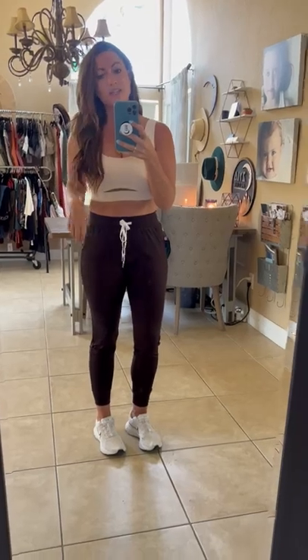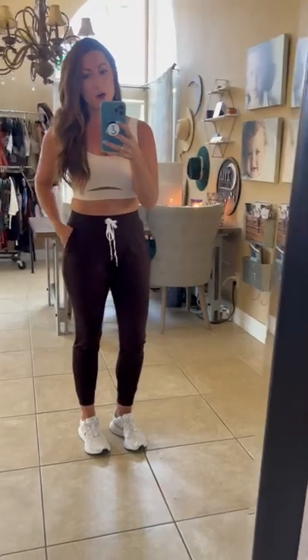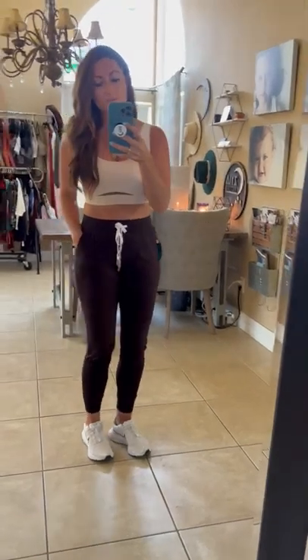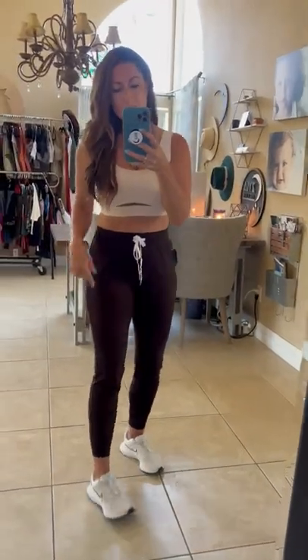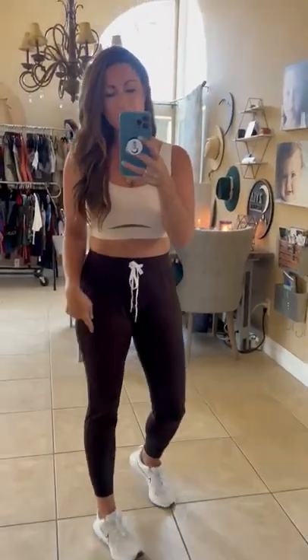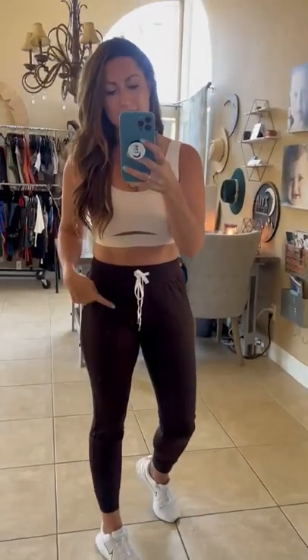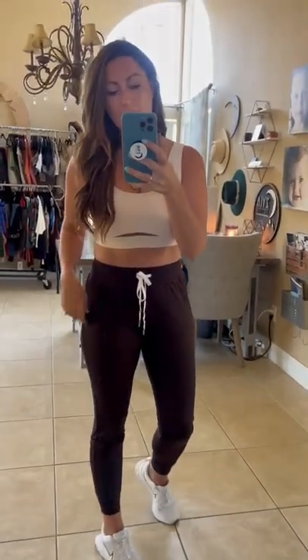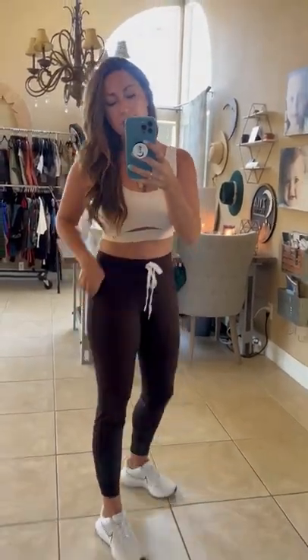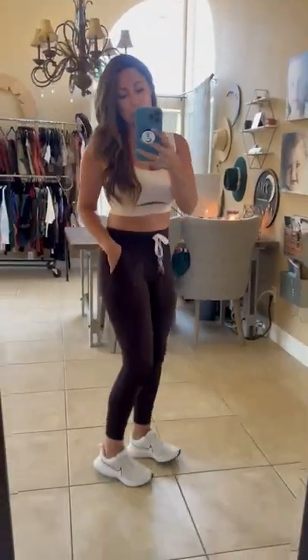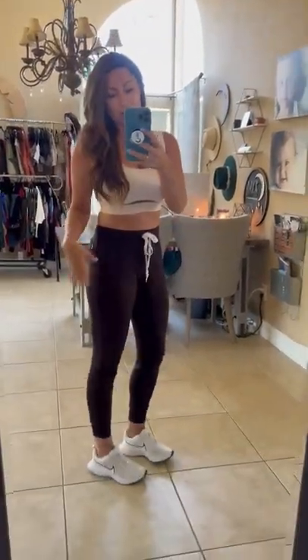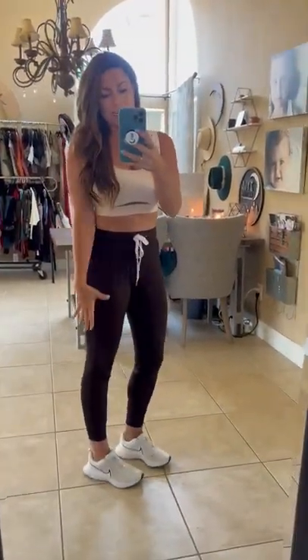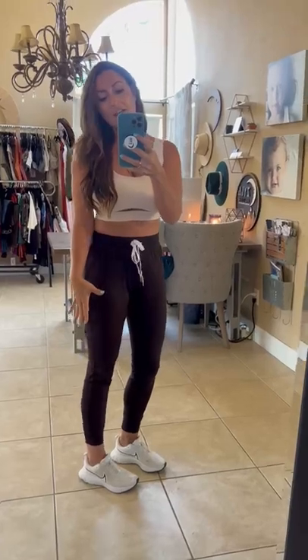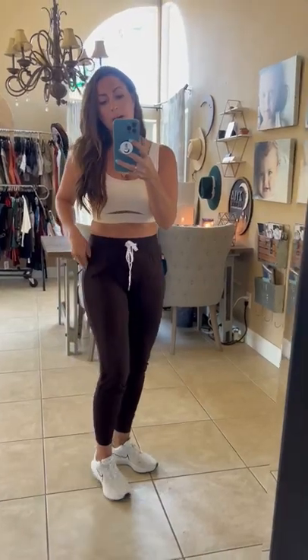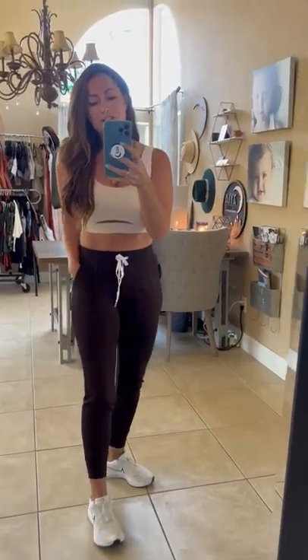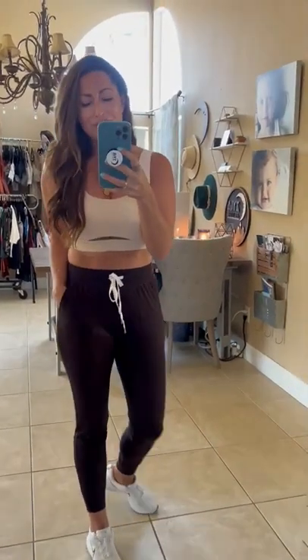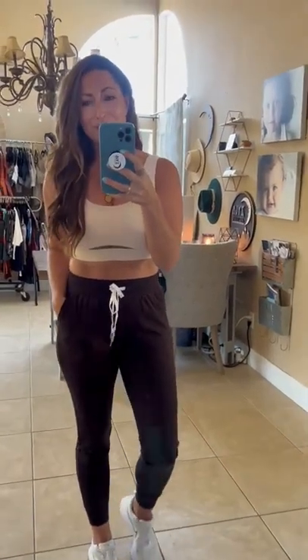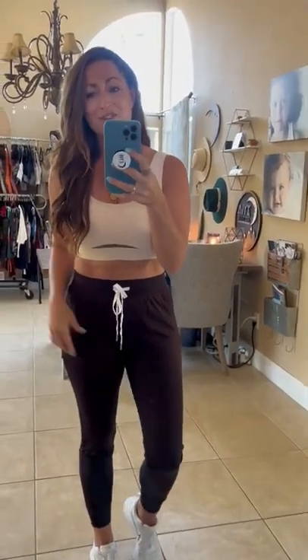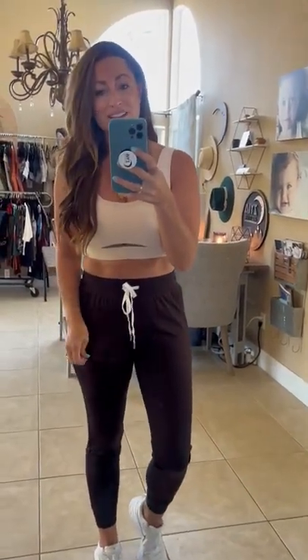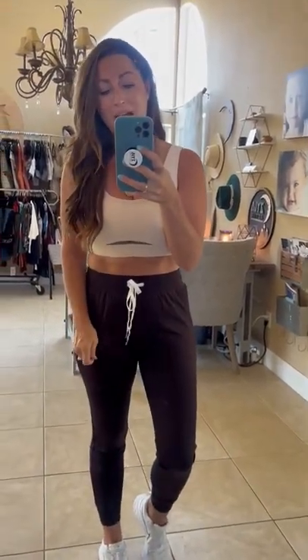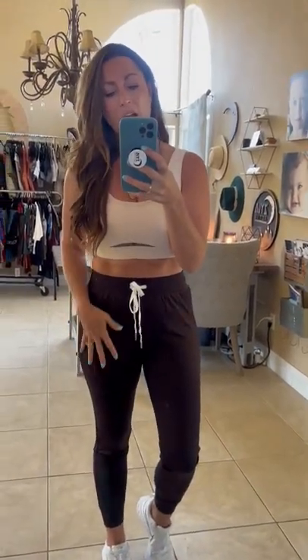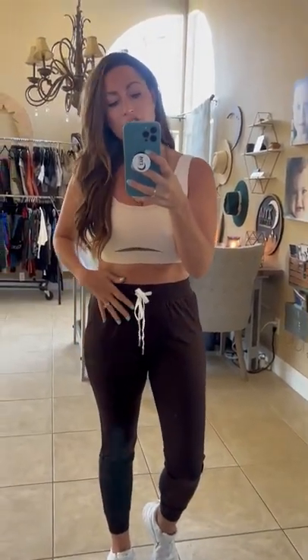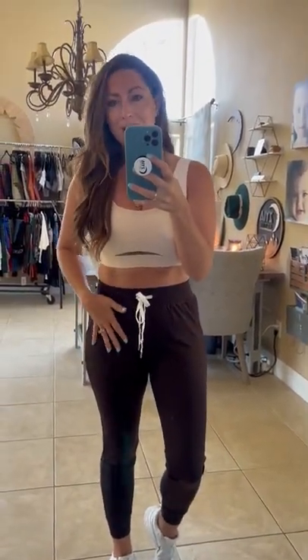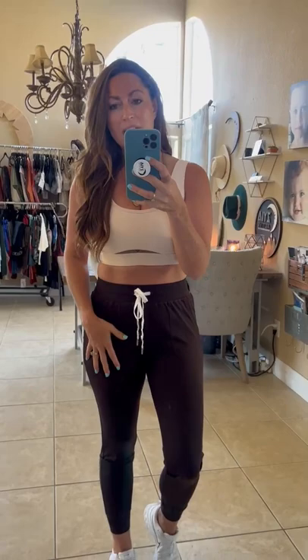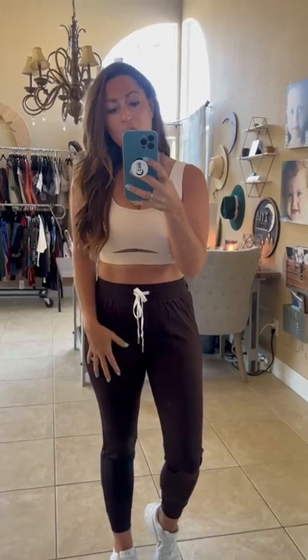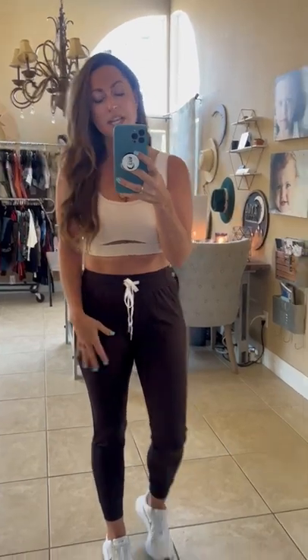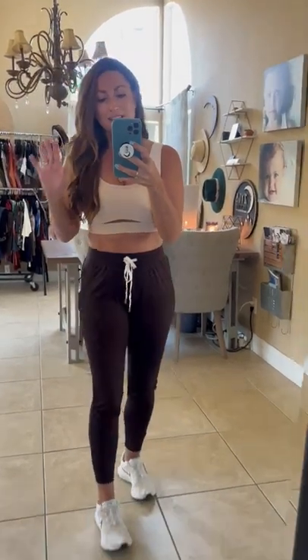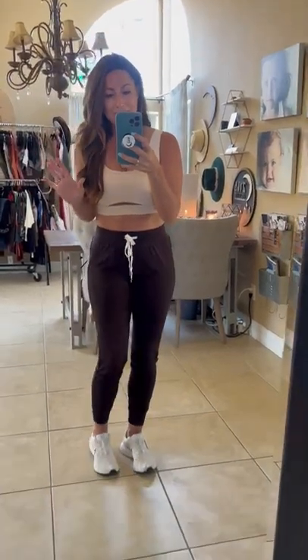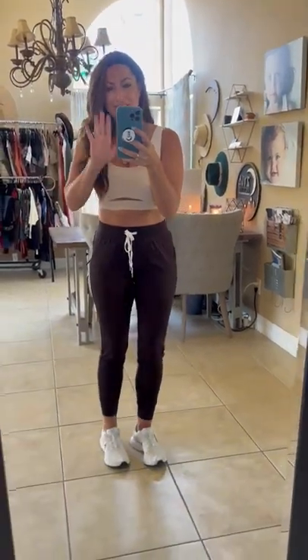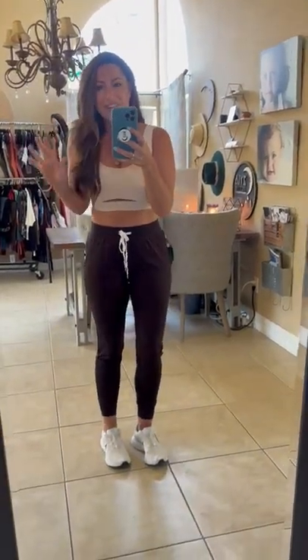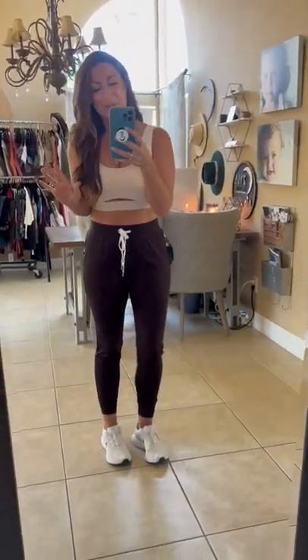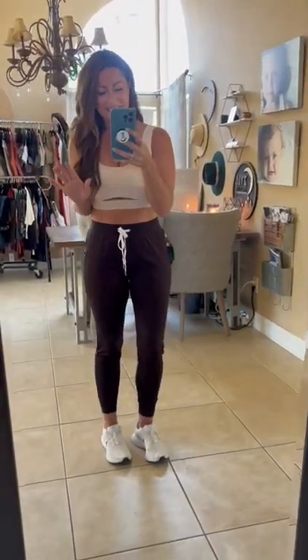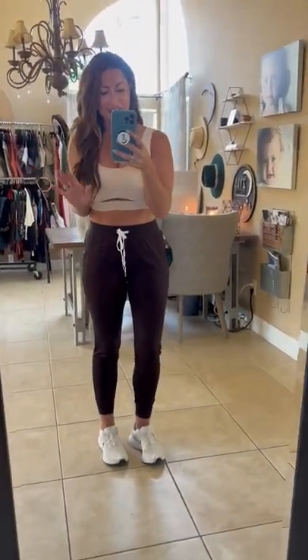I'm wearing a size small. They have externally stitched pockets. They're a little bit more tailored at the bottom. They just feel so good. These are not going to collect pet hair. They're super lightweight, stretchy. They're kind of just everything we want in a jogger.